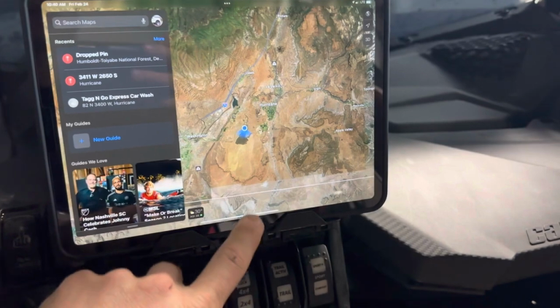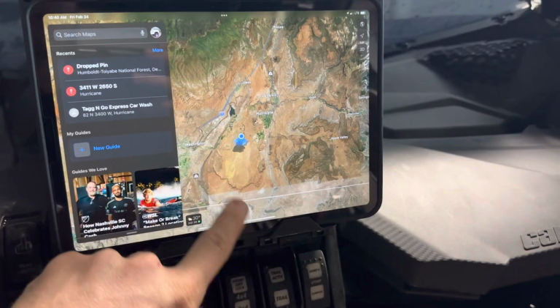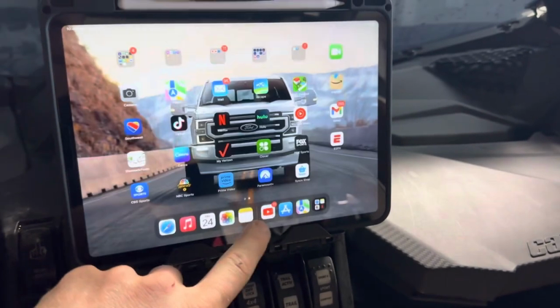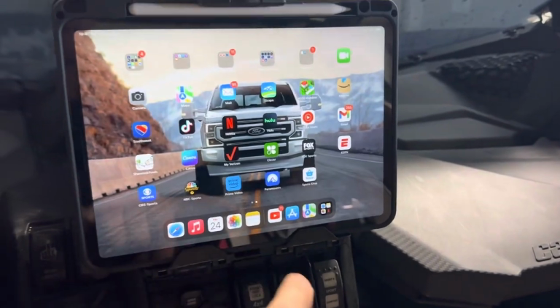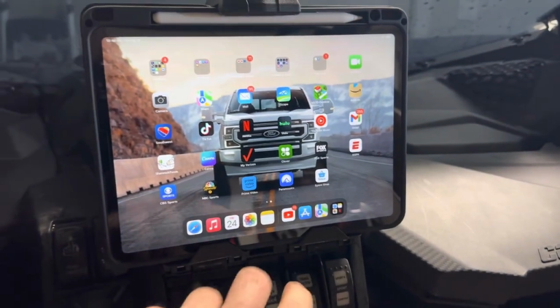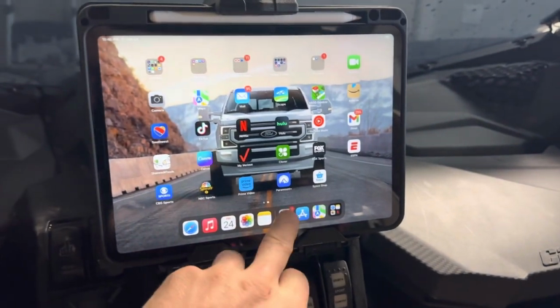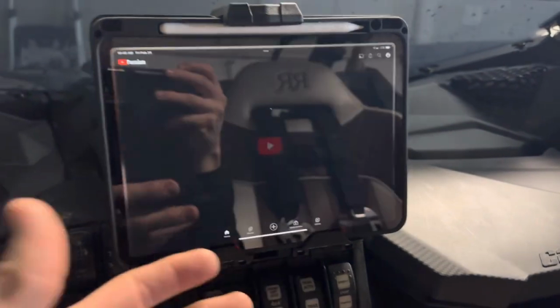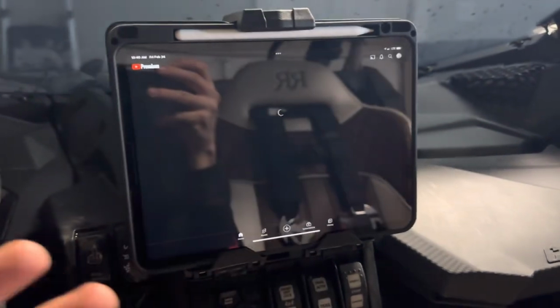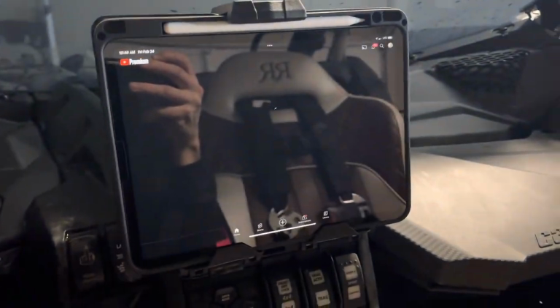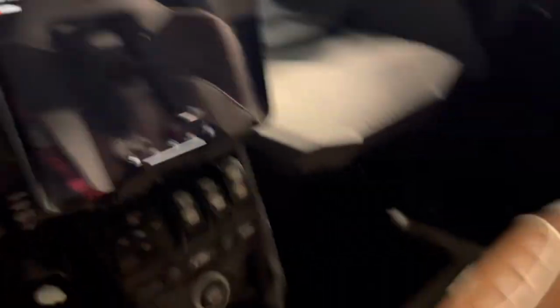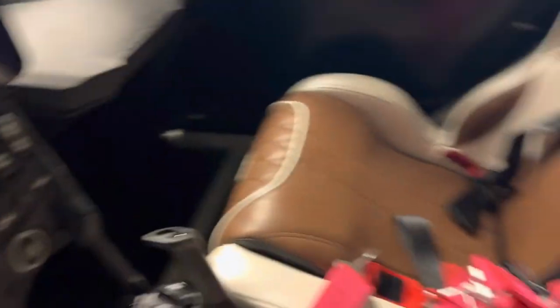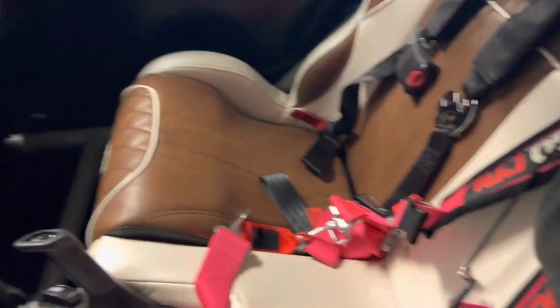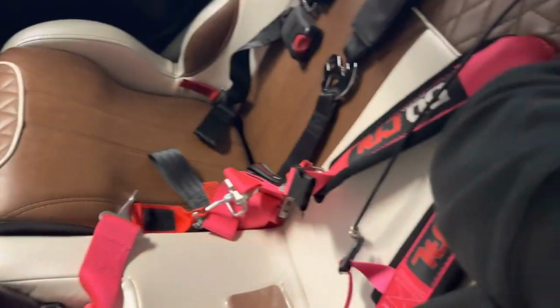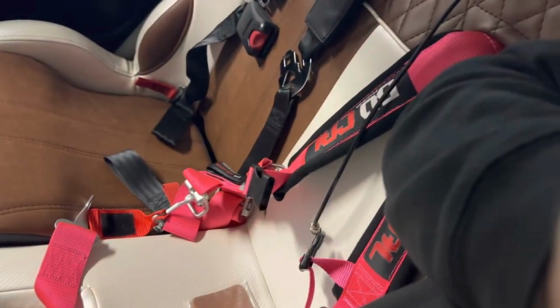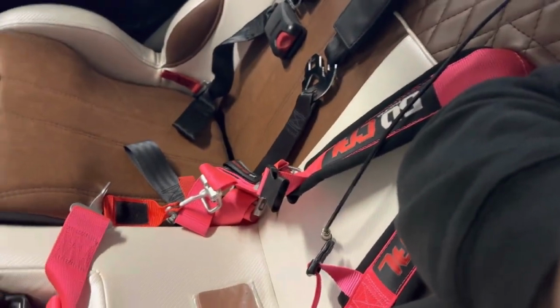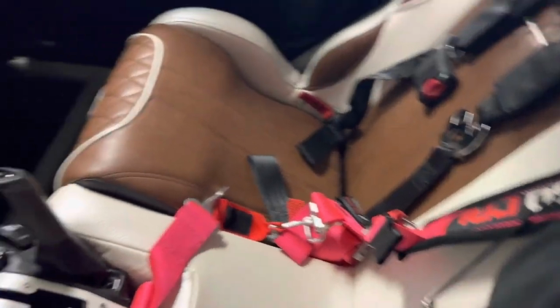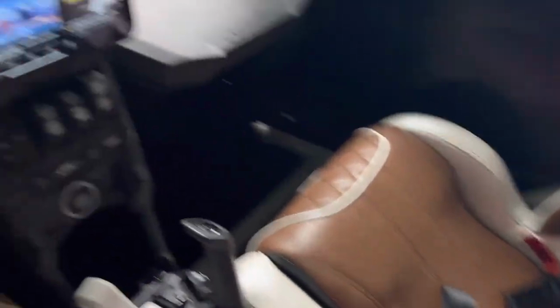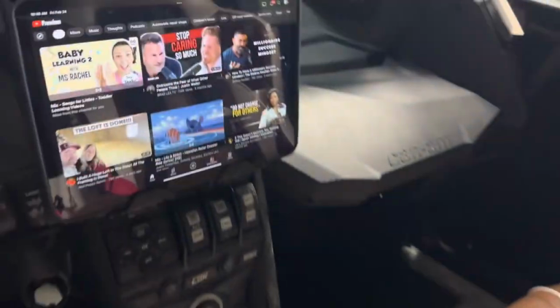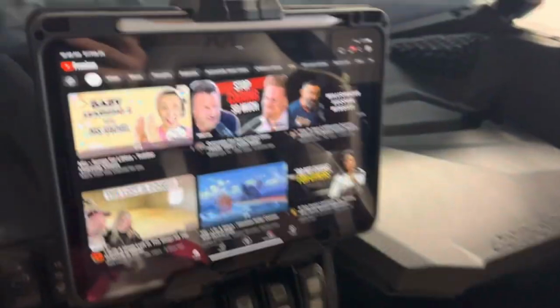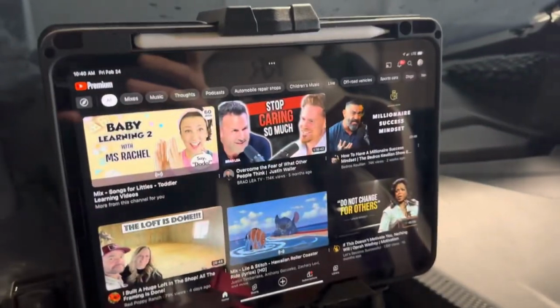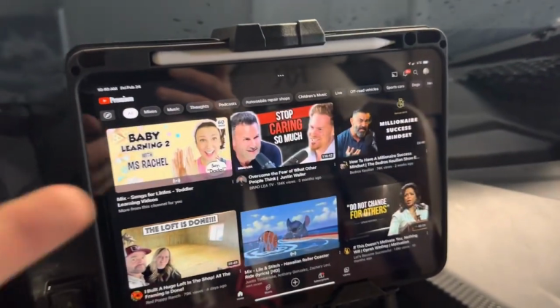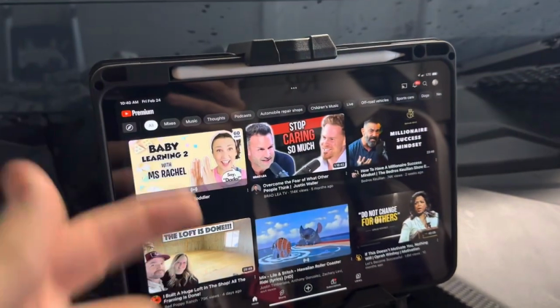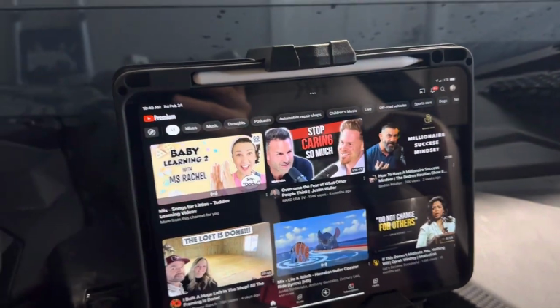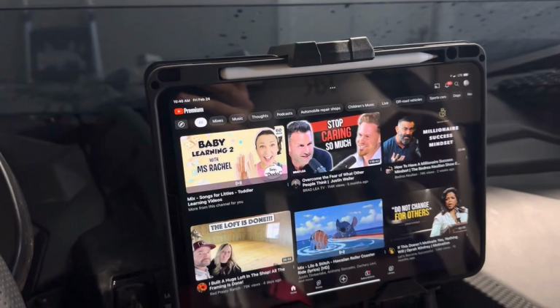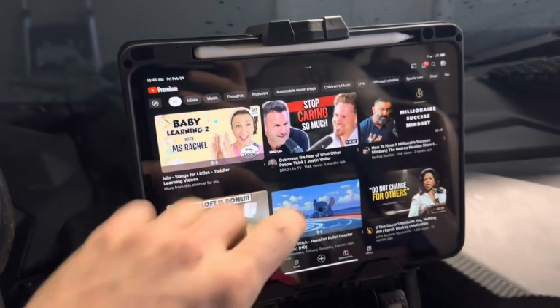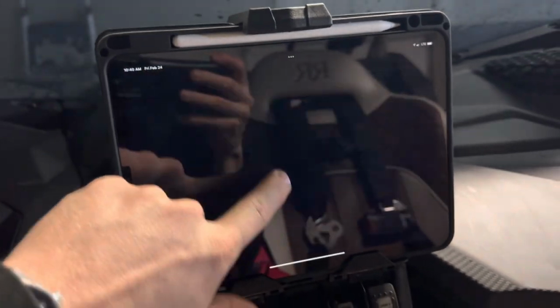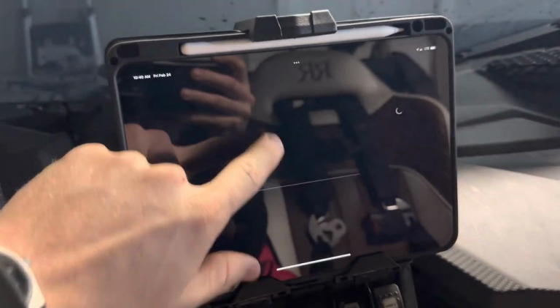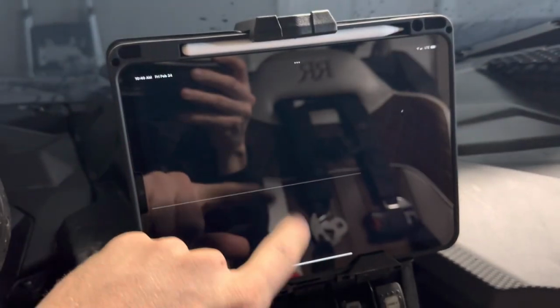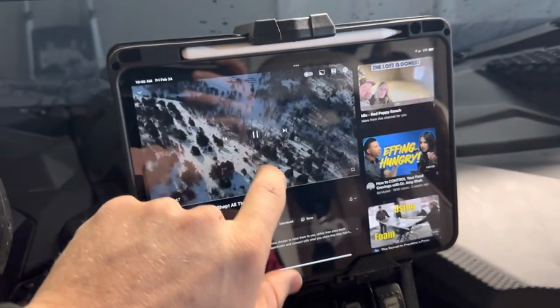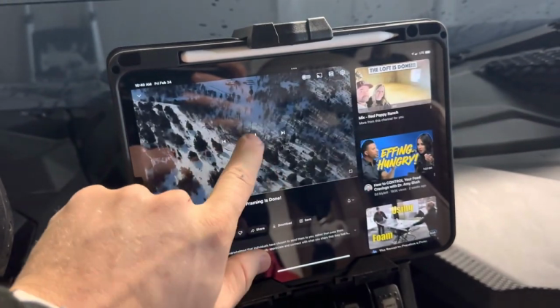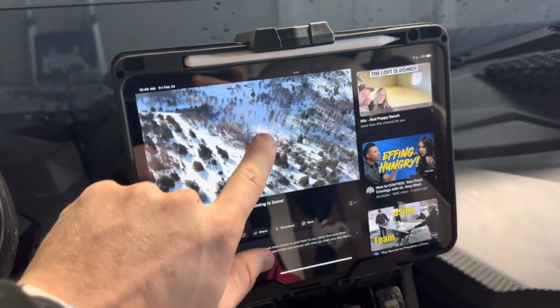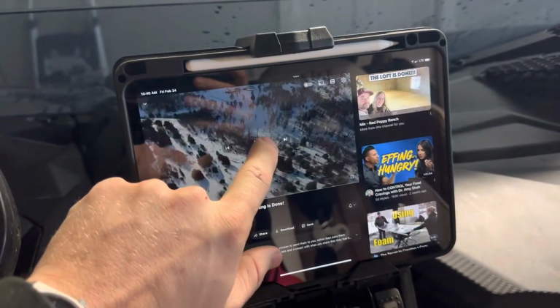I've also got YouTube for my daughter. I've got my daughter's seat here right in the middle, her harness there, and as you can see, Miss Rachel — so we can watch and click on whatever it is that we want.